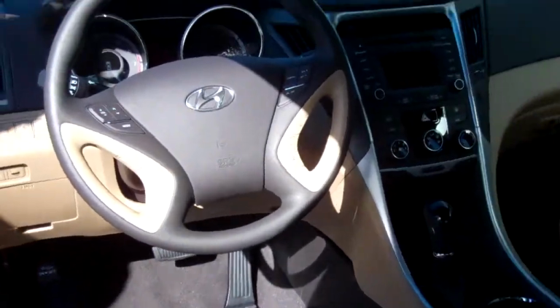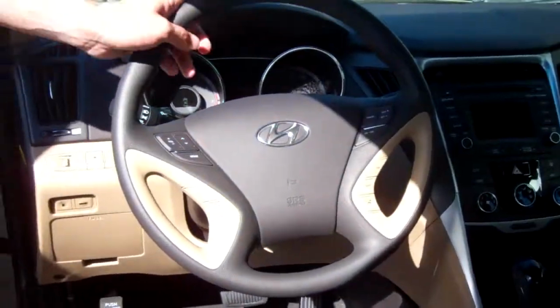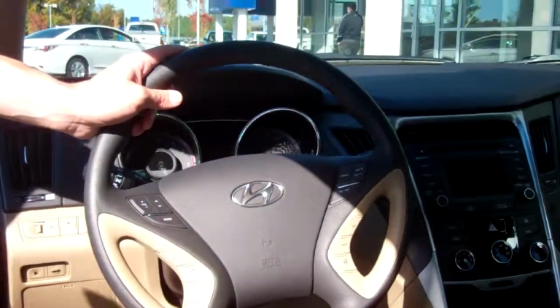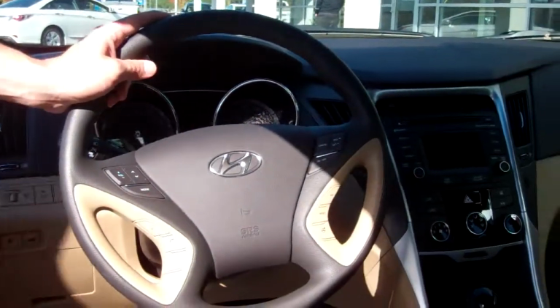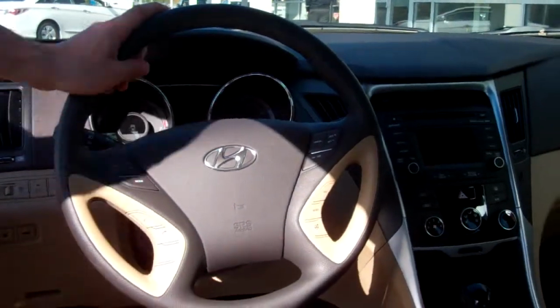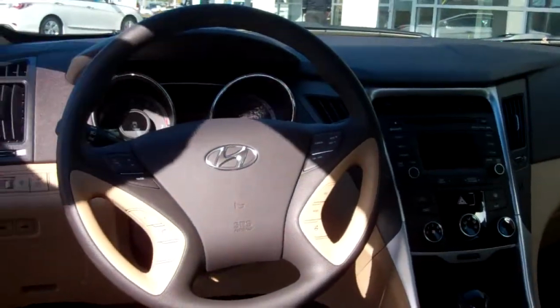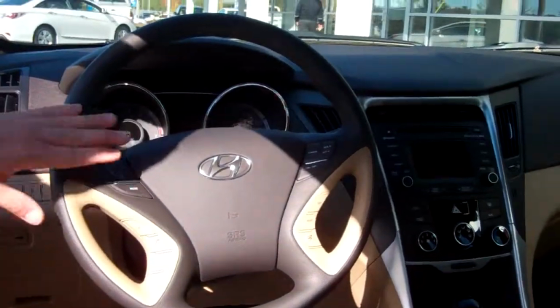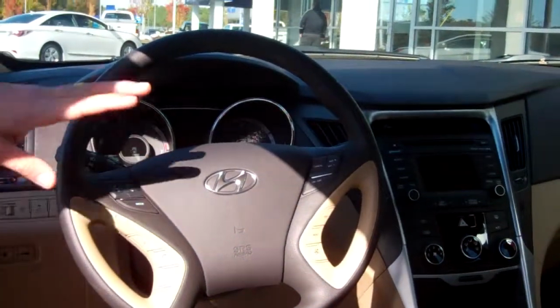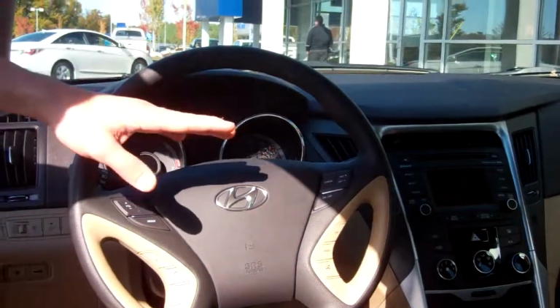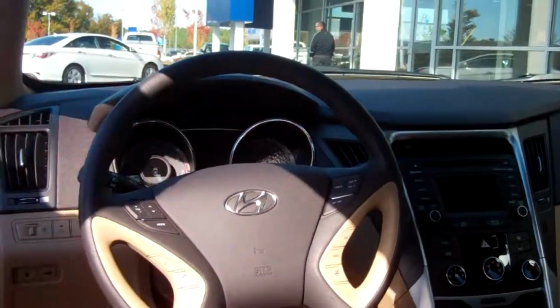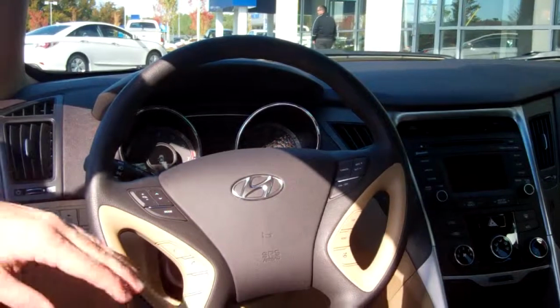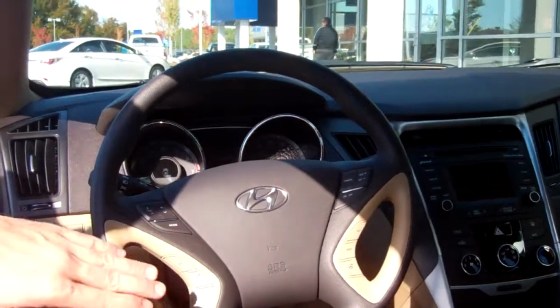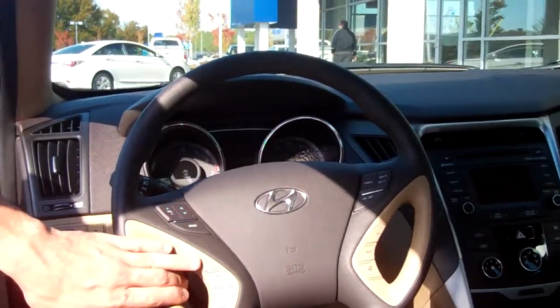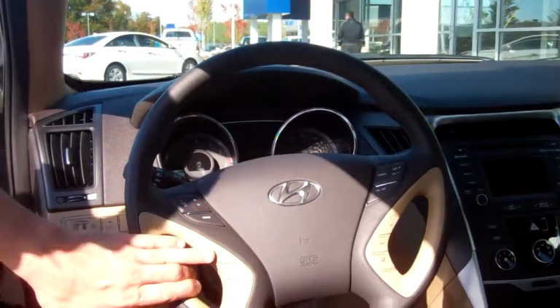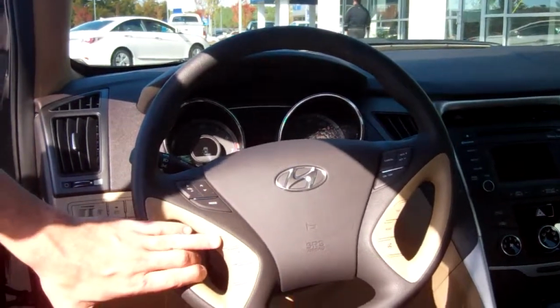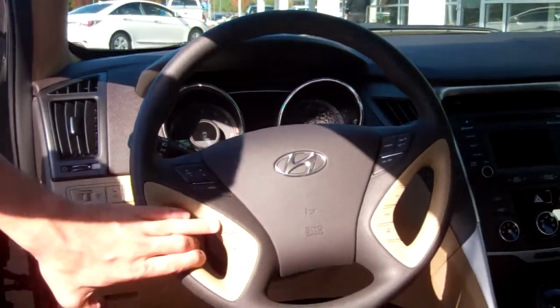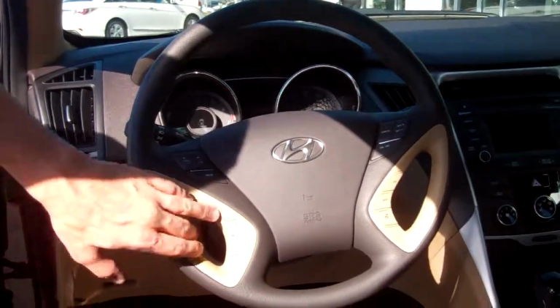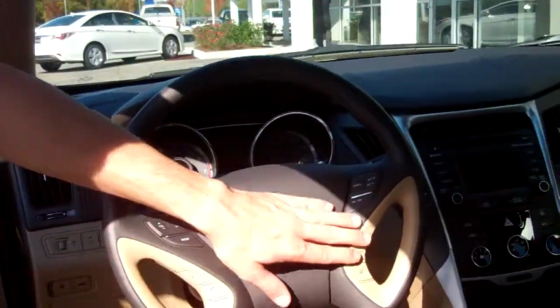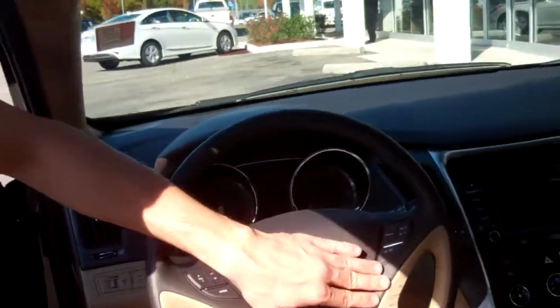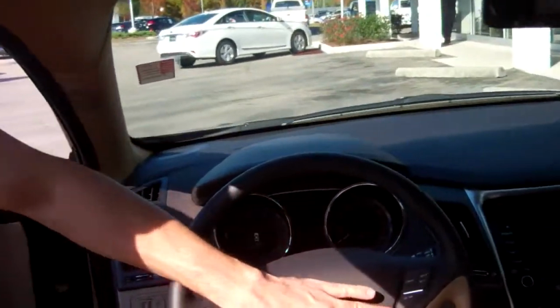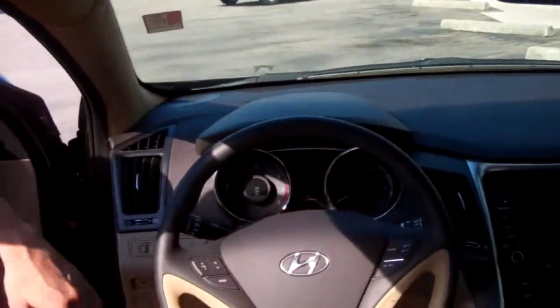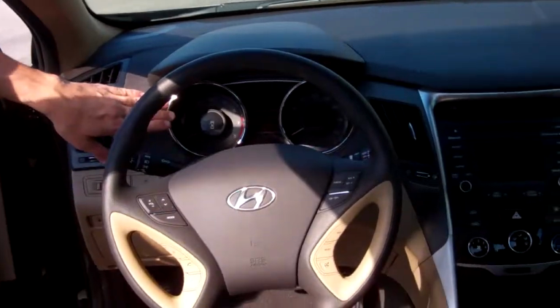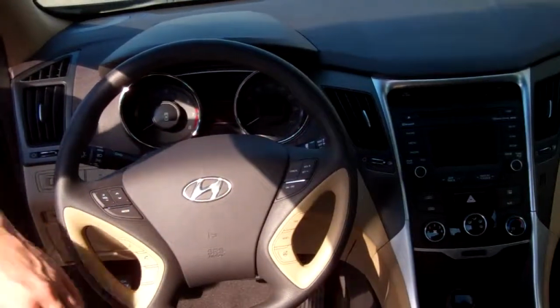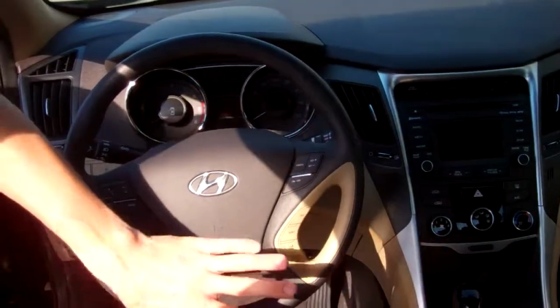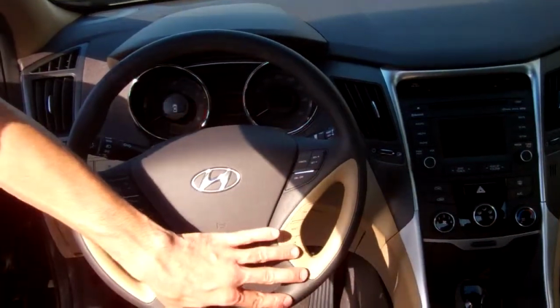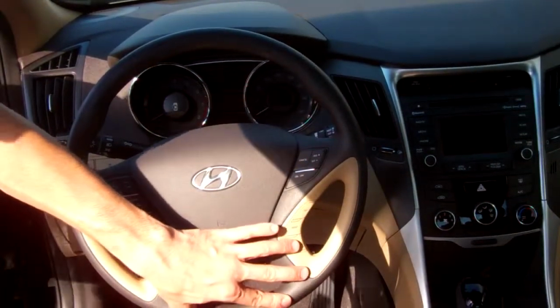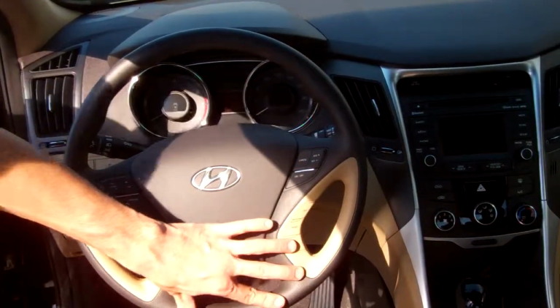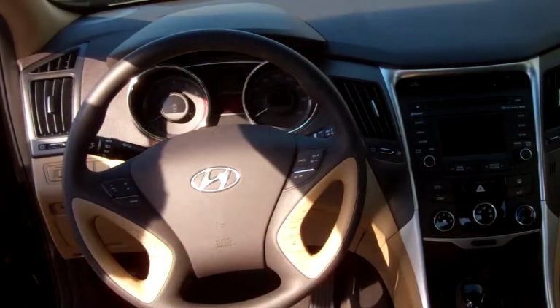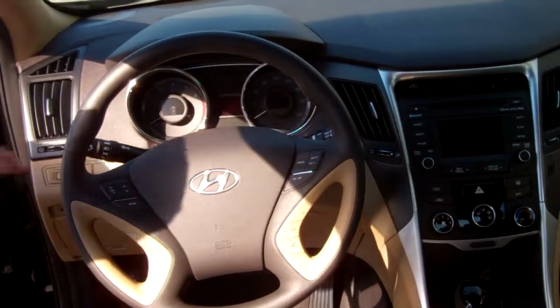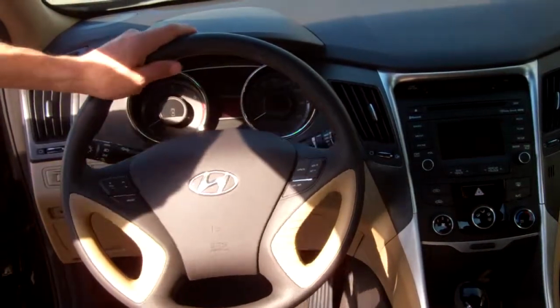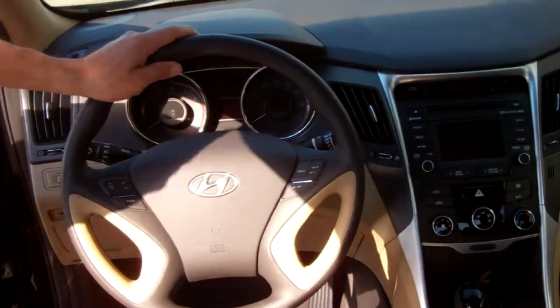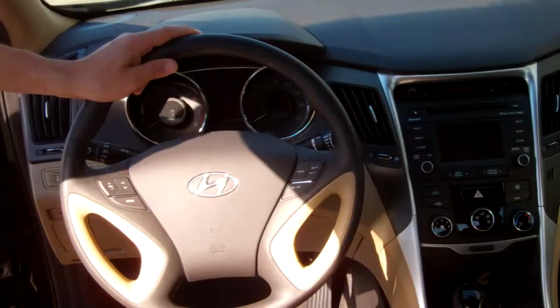On the front on the steering wheel, for your safety and convenience, you've got your radio controls, your cruise control, you've got Bluetooth with voice recognition which I'll pair before you leave the lot. You've got your trip functions for your onboard computer system, as well as a sensitivity button for your steering wheel so you can control how sensitive it is.